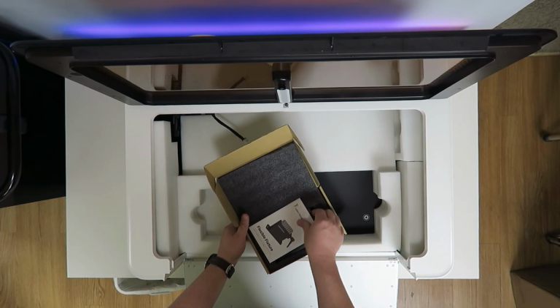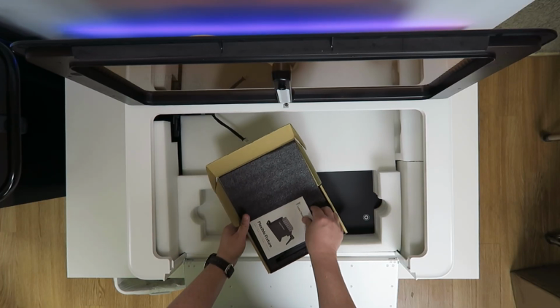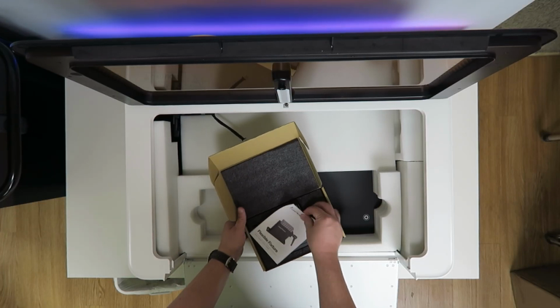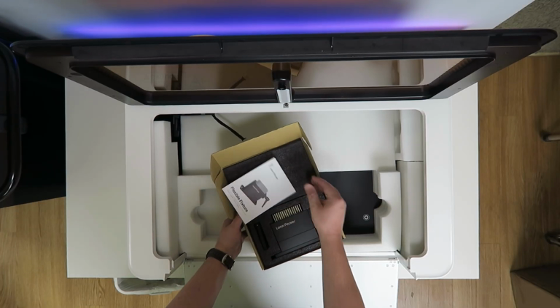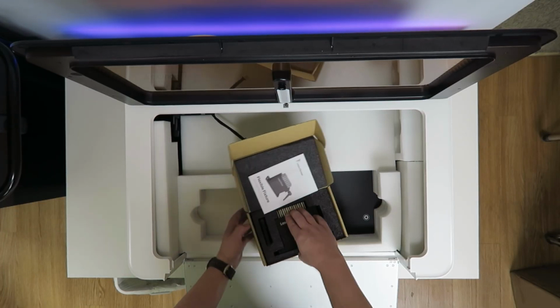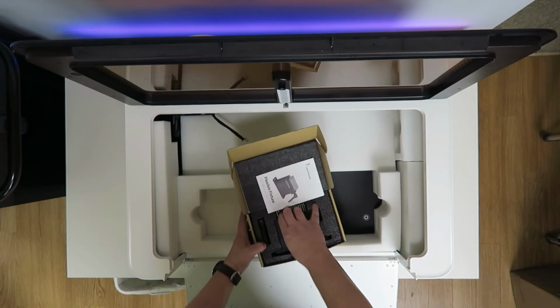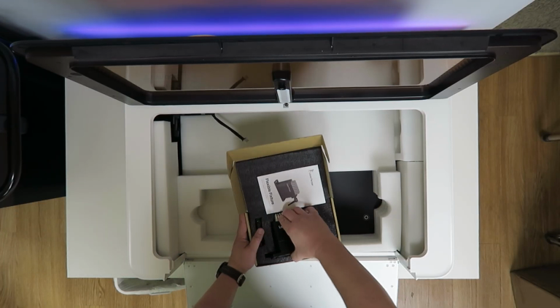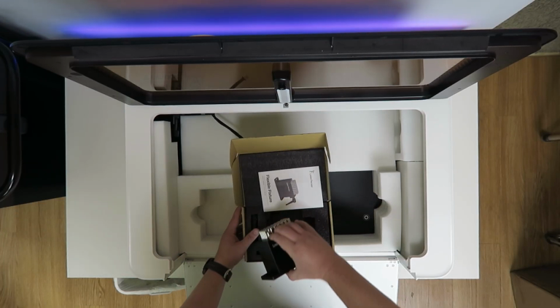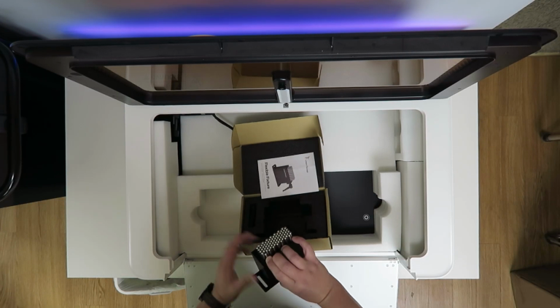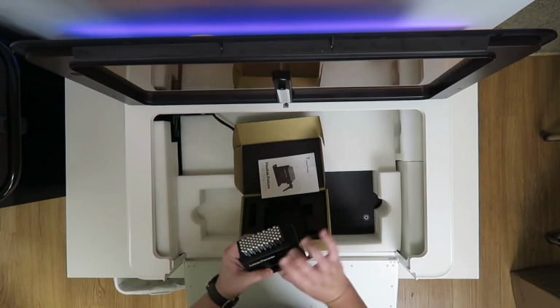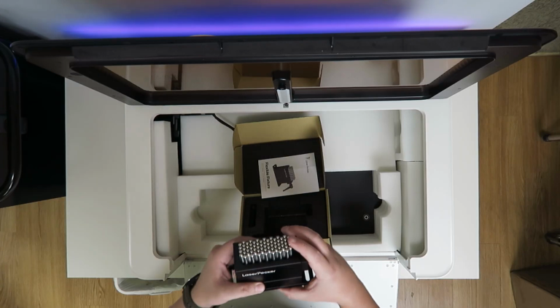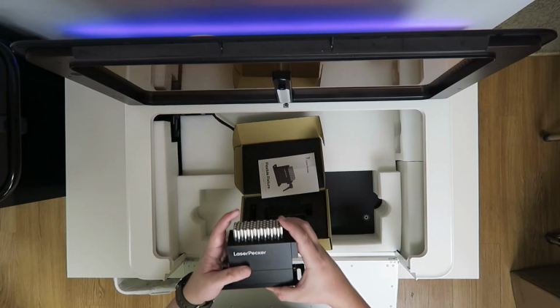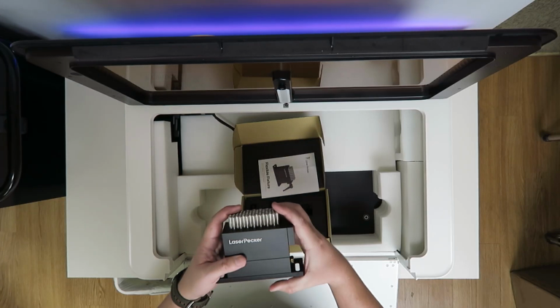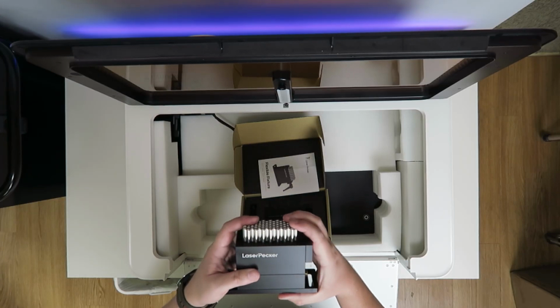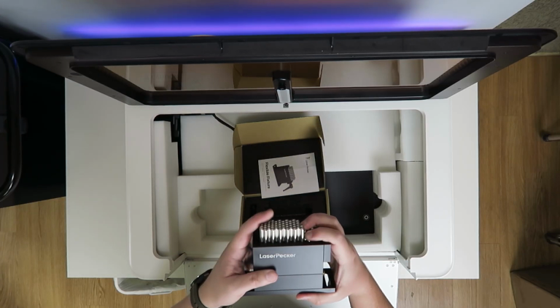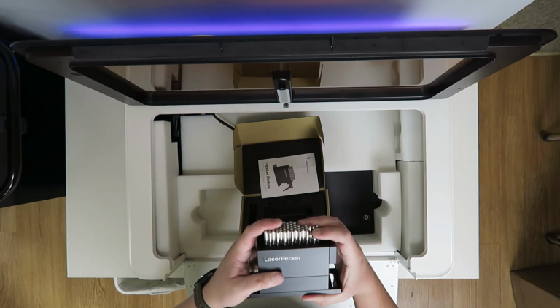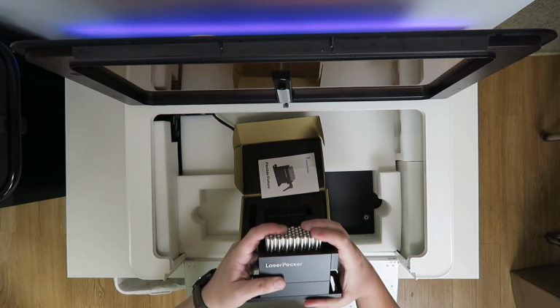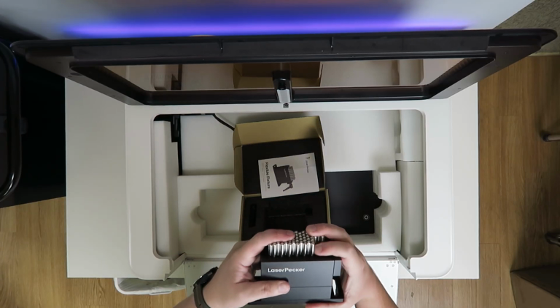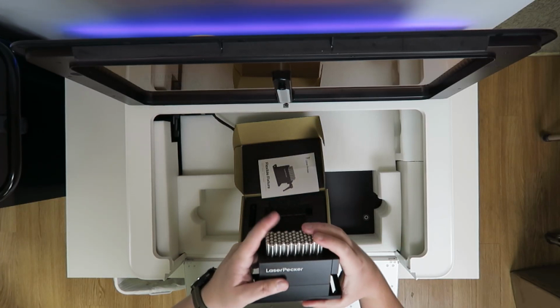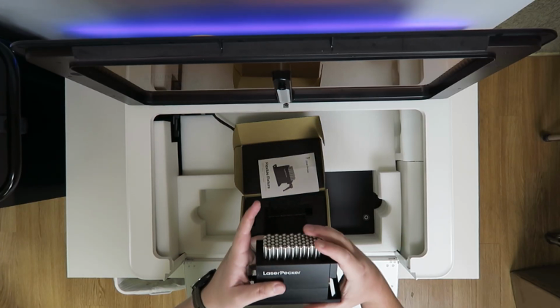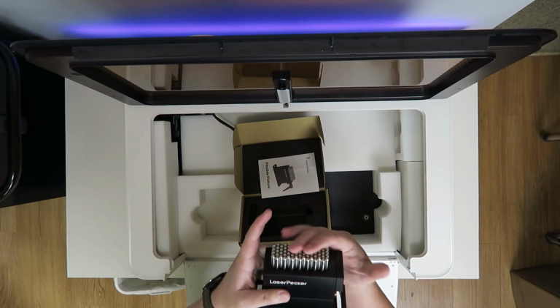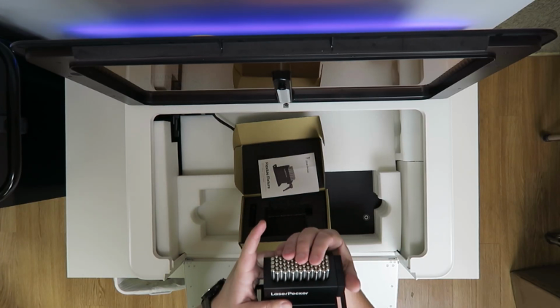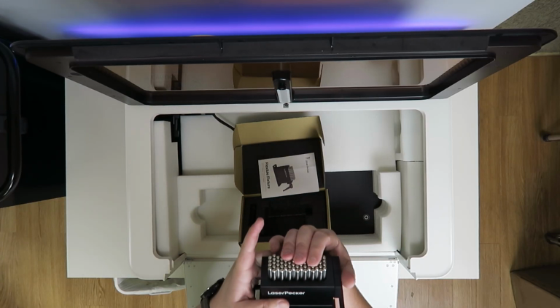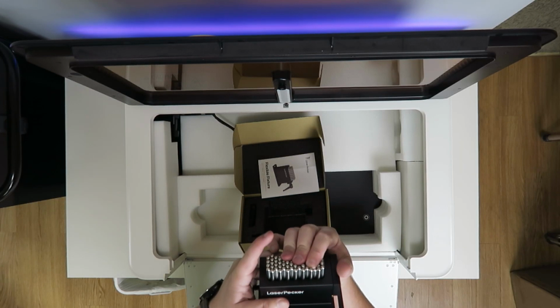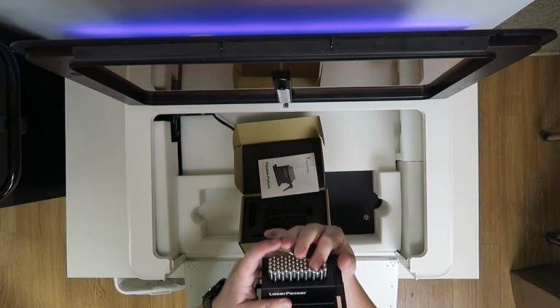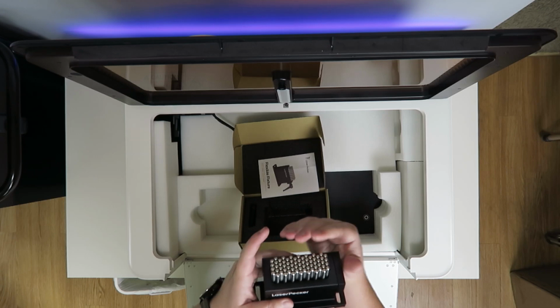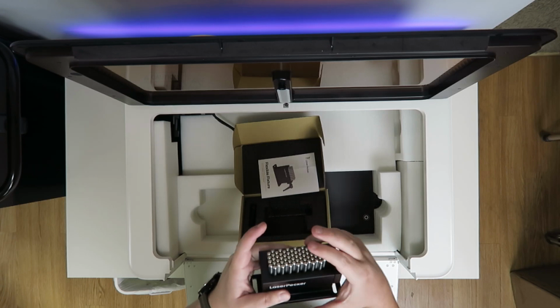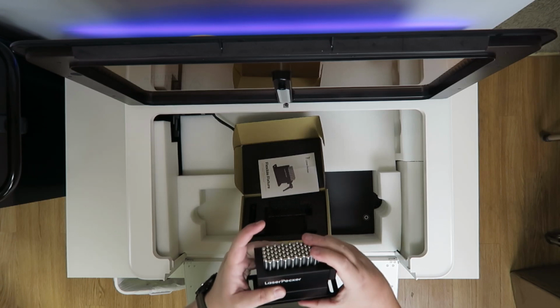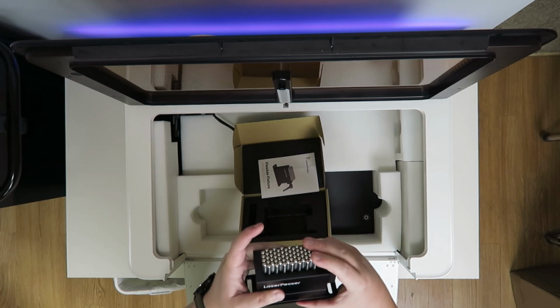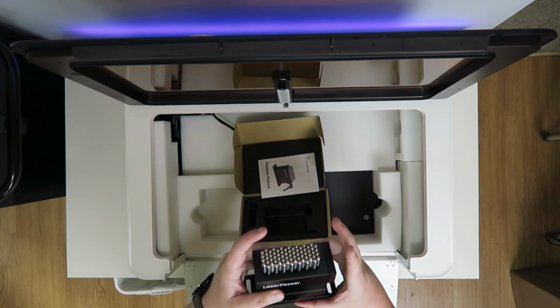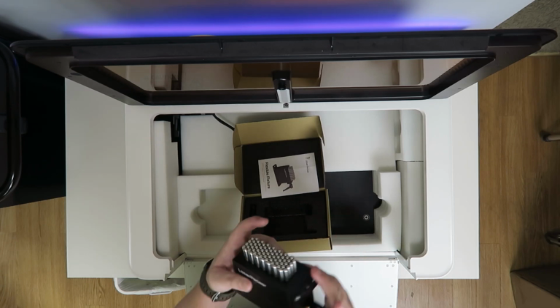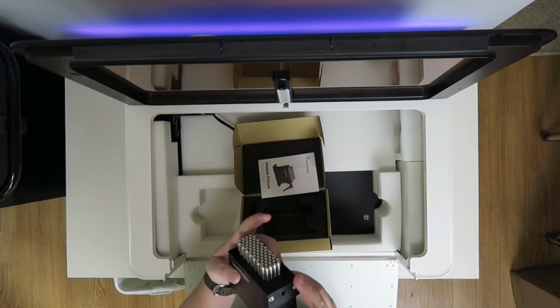There's a flexible fixture — I saw somebody else showing this off. It has these pins in it so you can put something small on it that's unlevel and try to level it out.